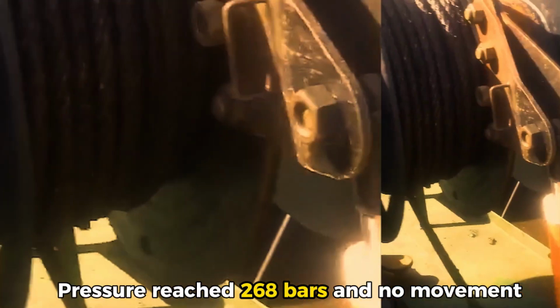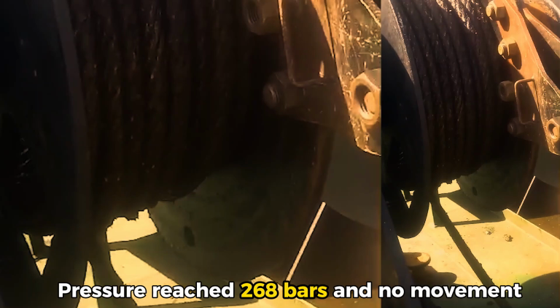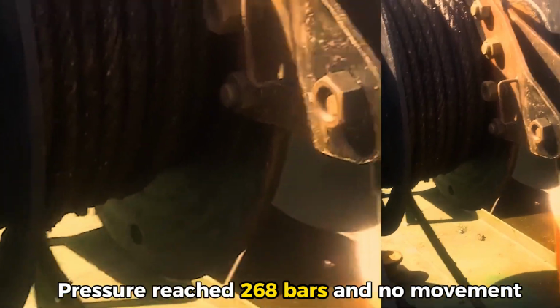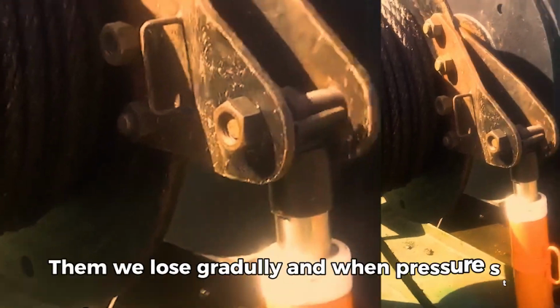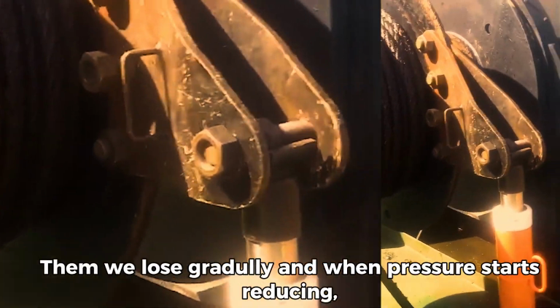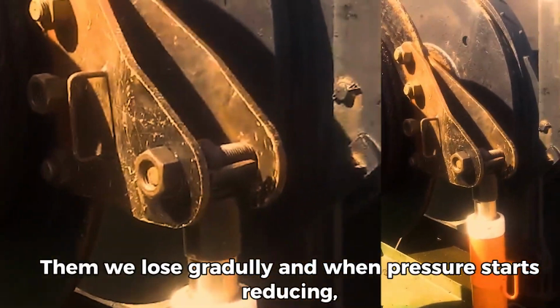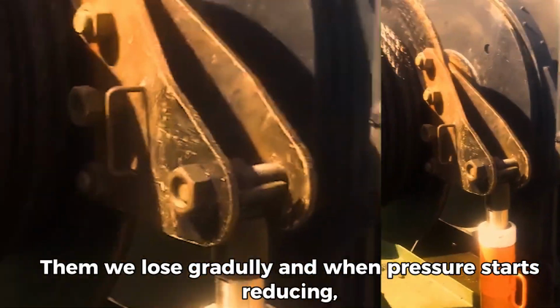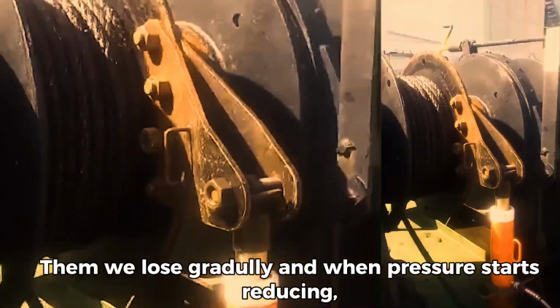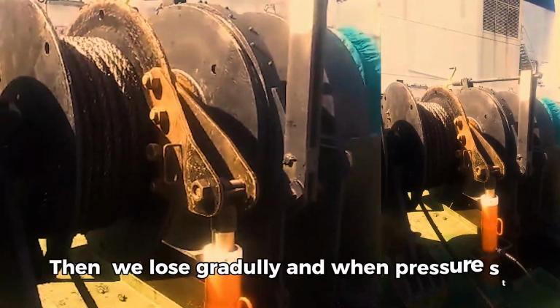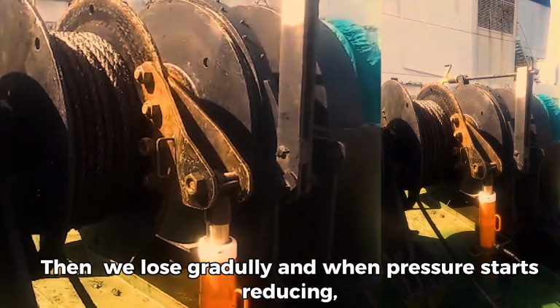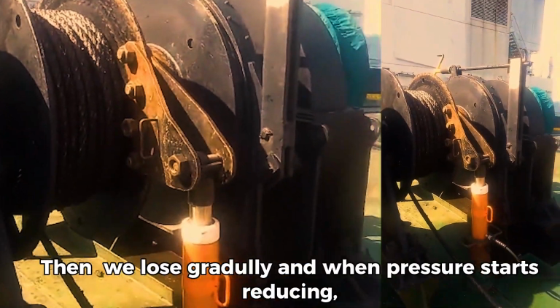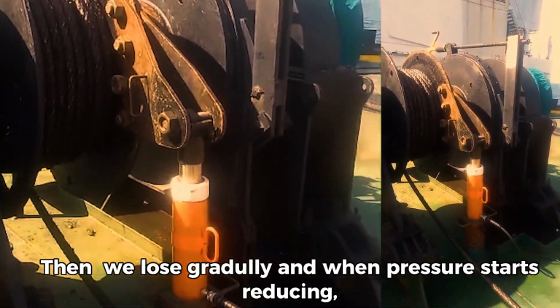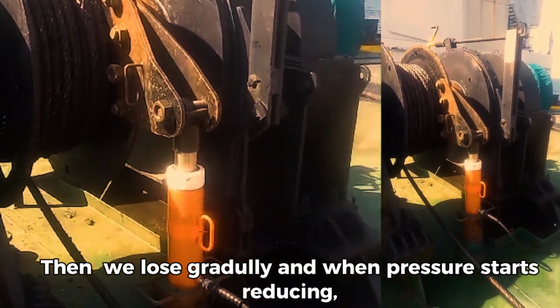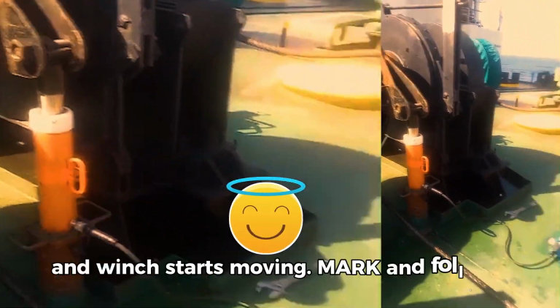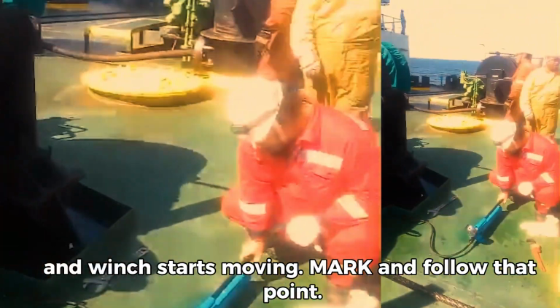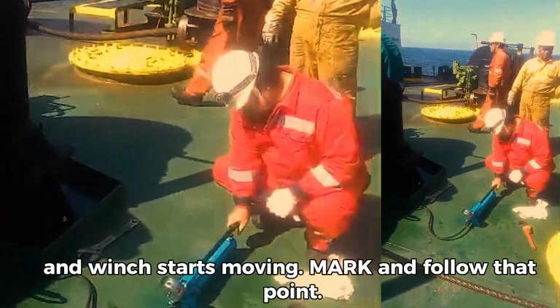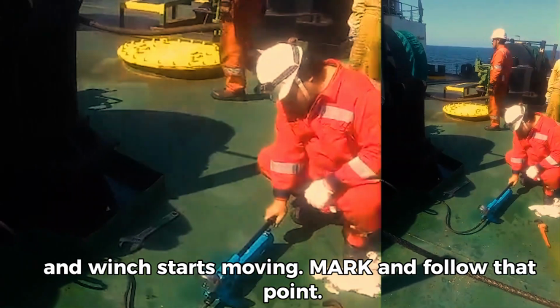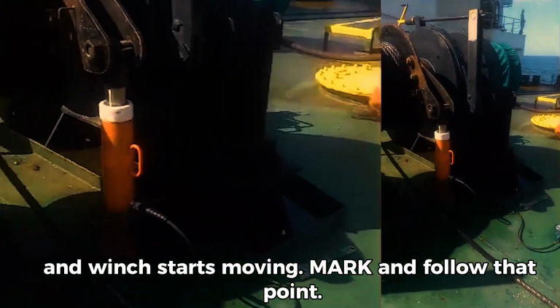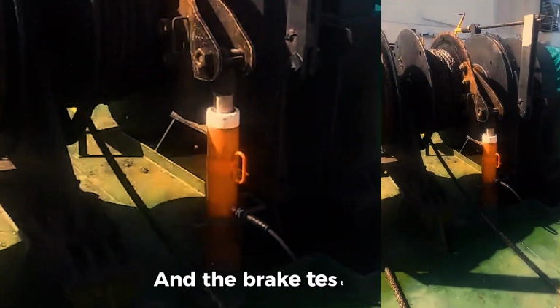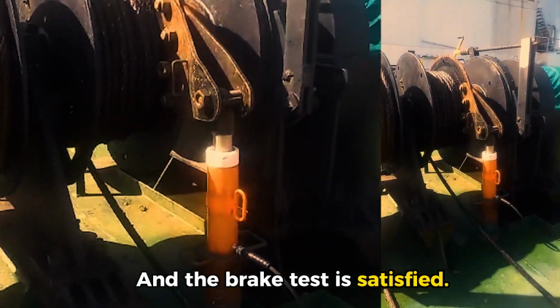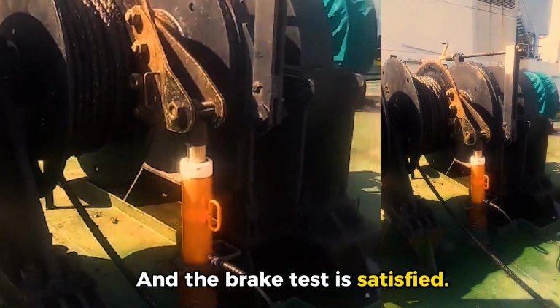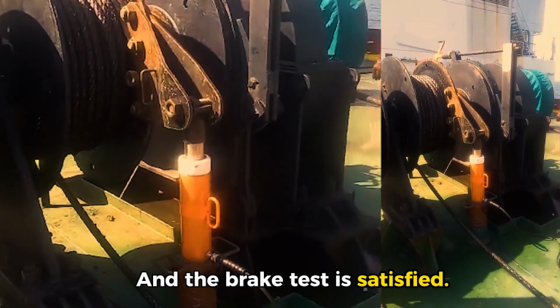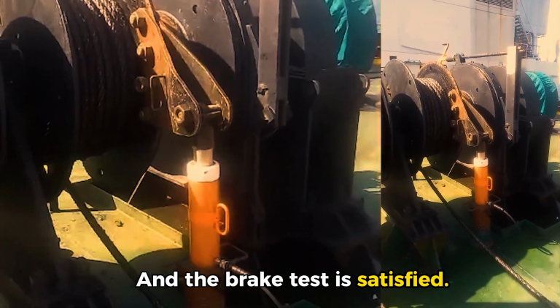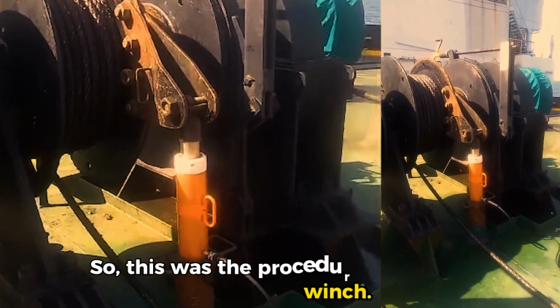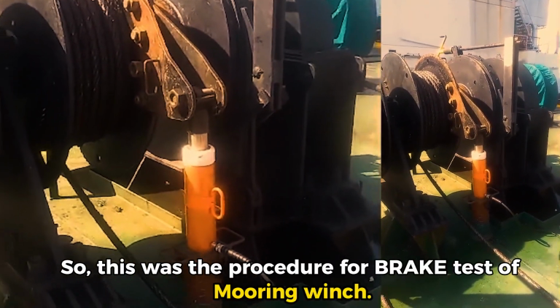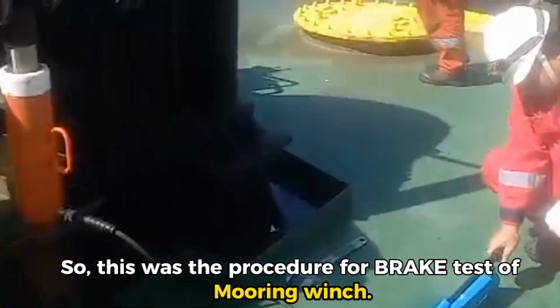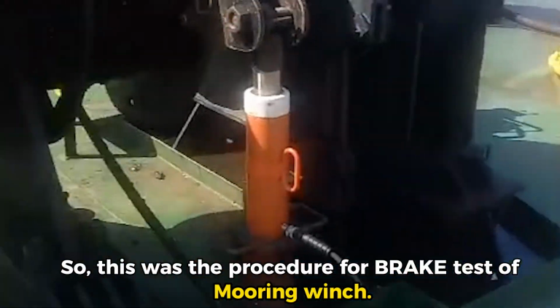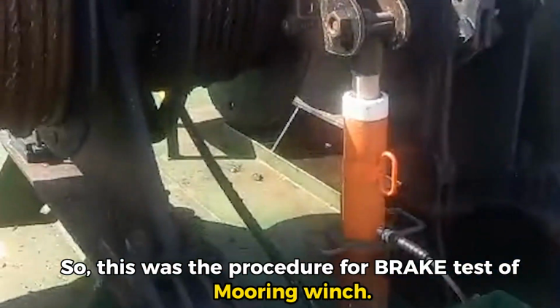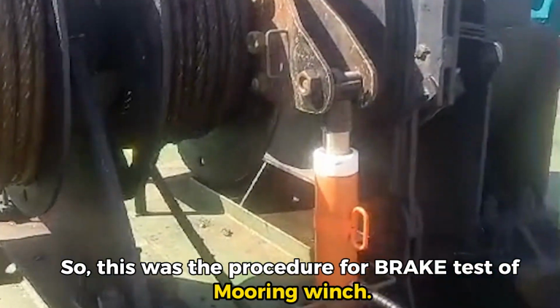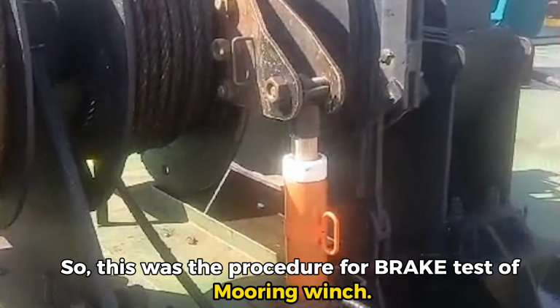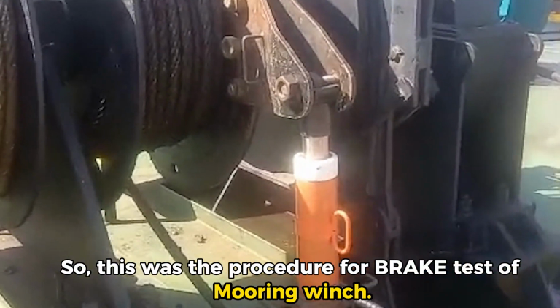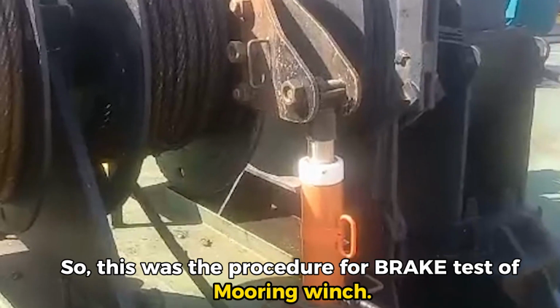No movement, no moving — so it means the brake is holding. Brake test is satisfied. This is the procedure to do the brake test for mooring winch.